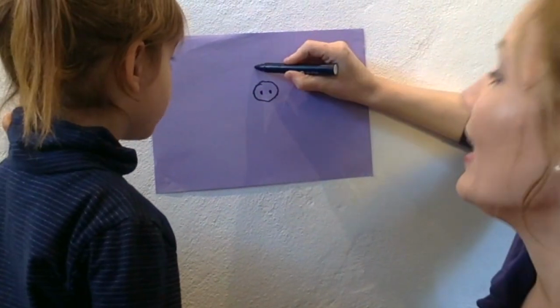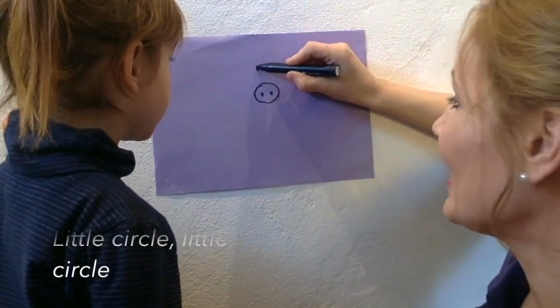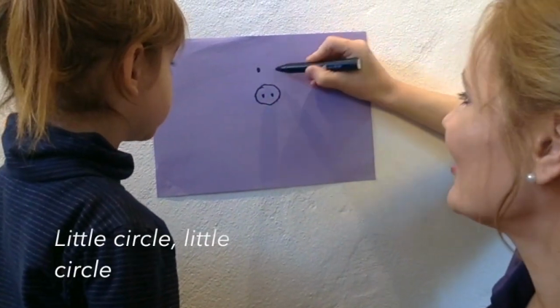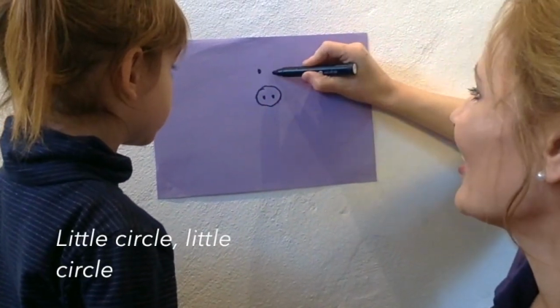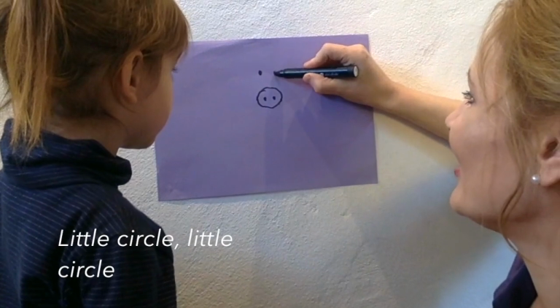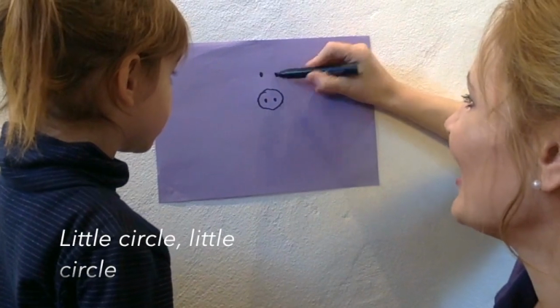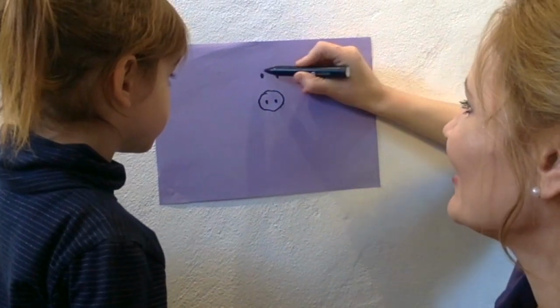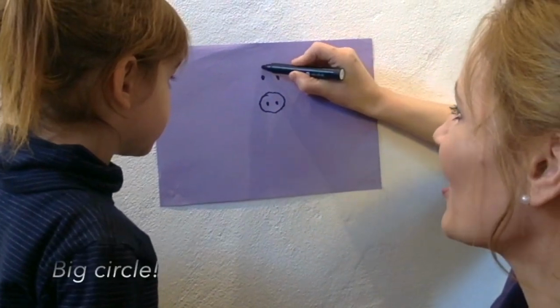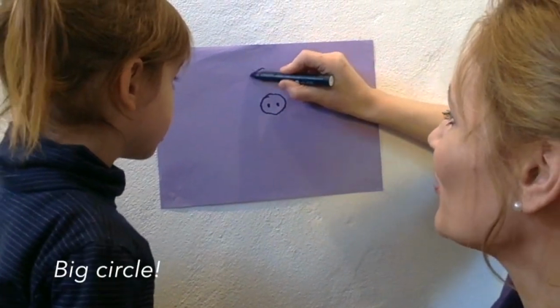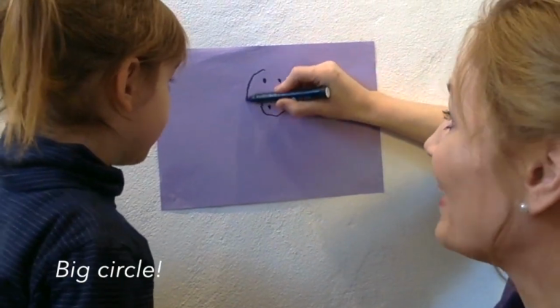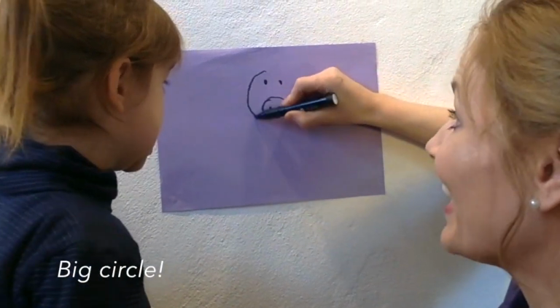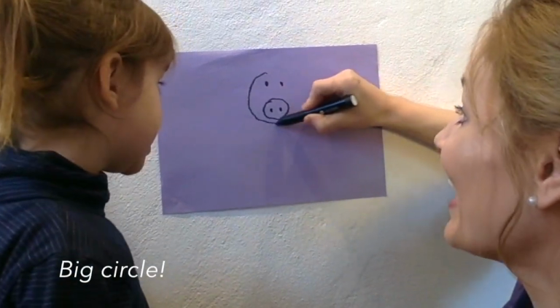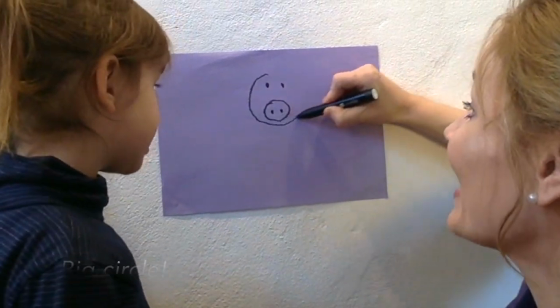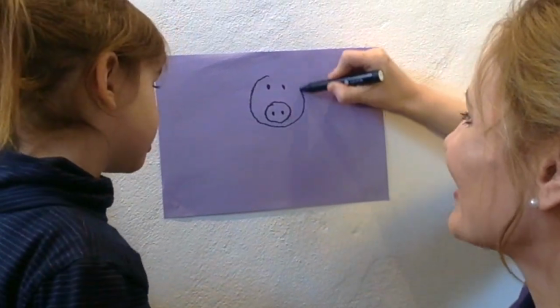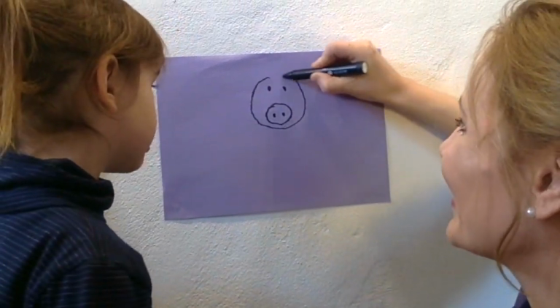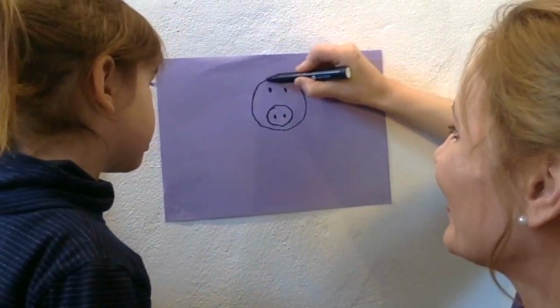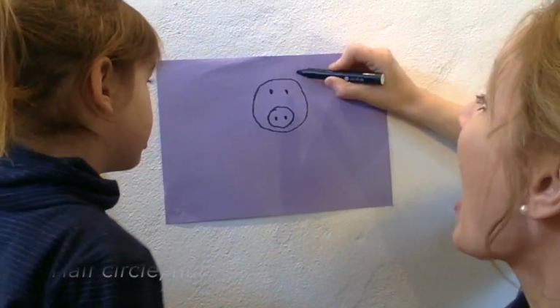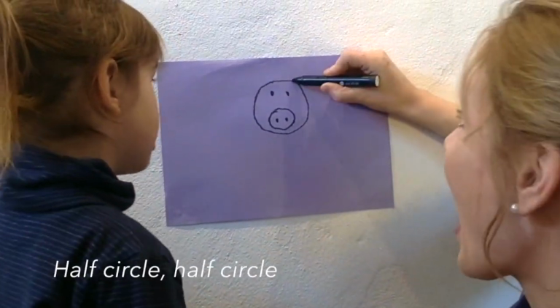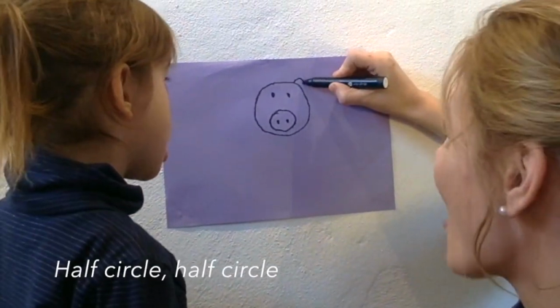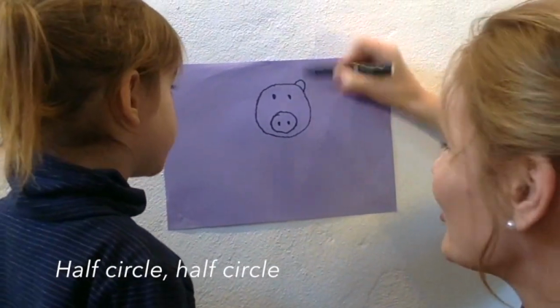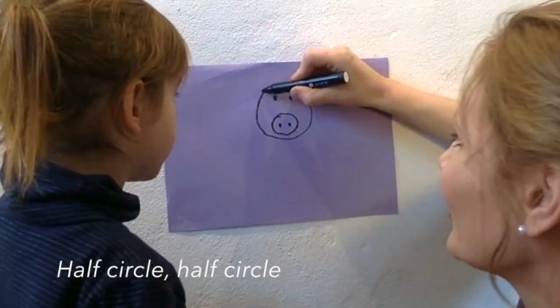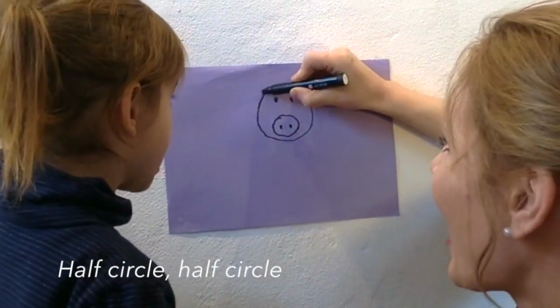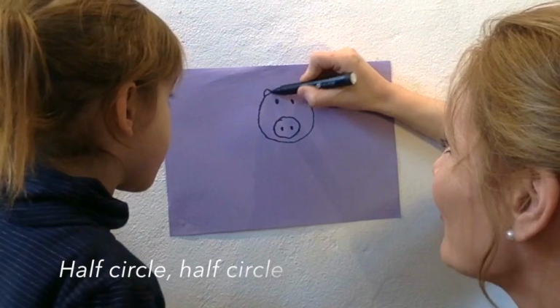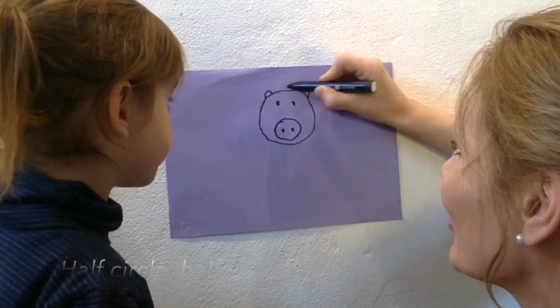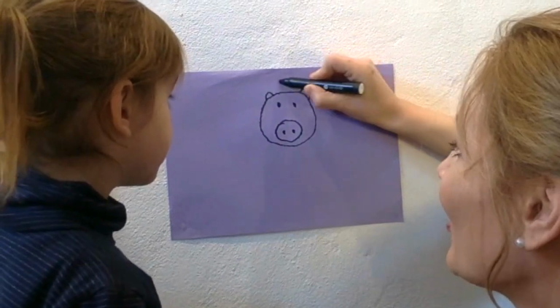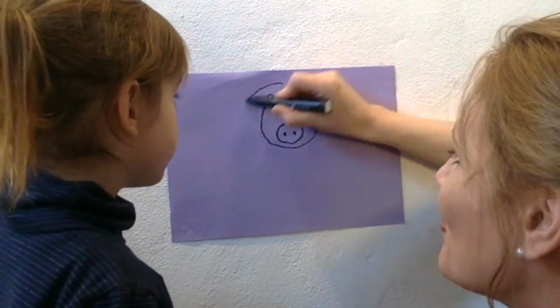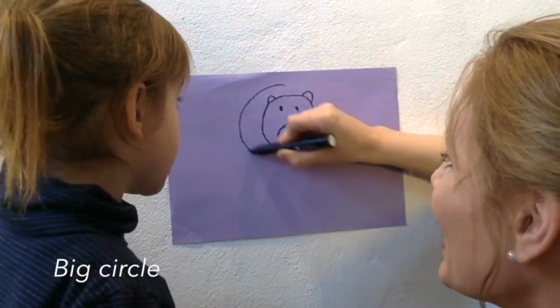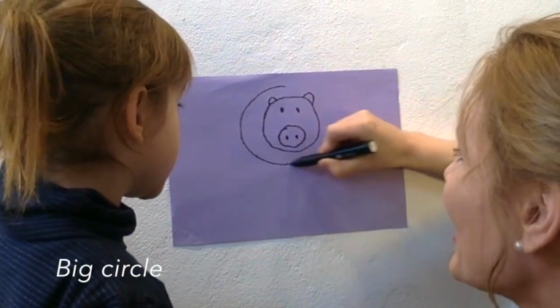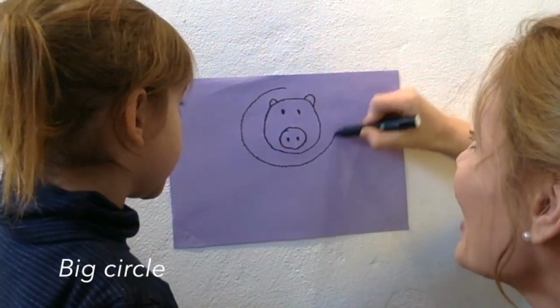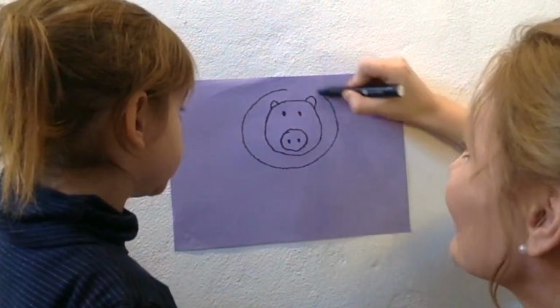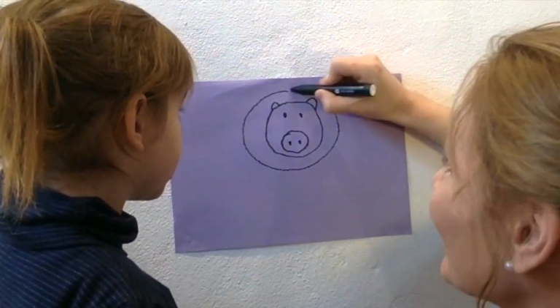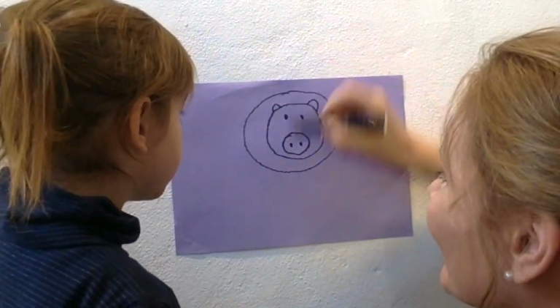Little circle, little circle, big circle. Half circle, half circle, big circle.